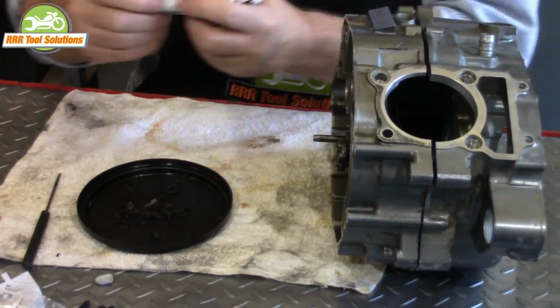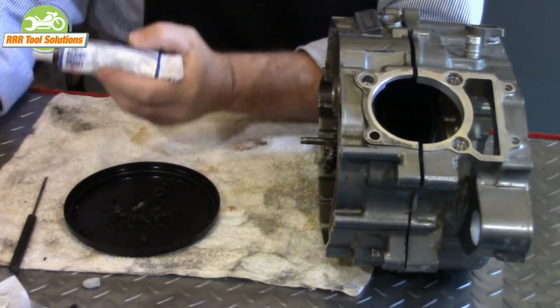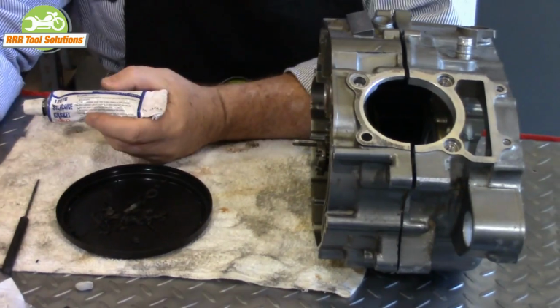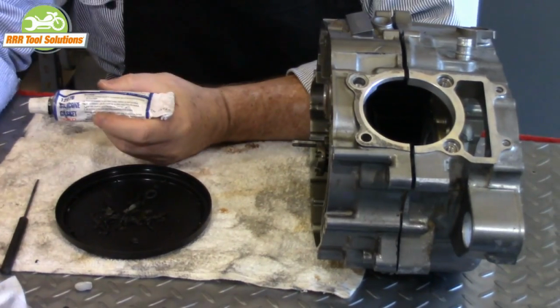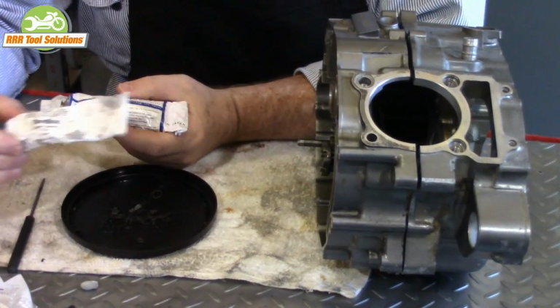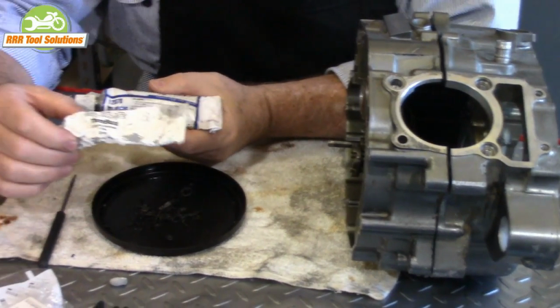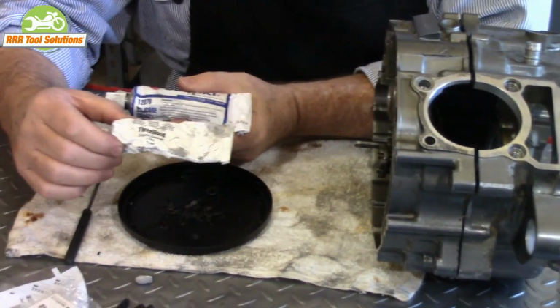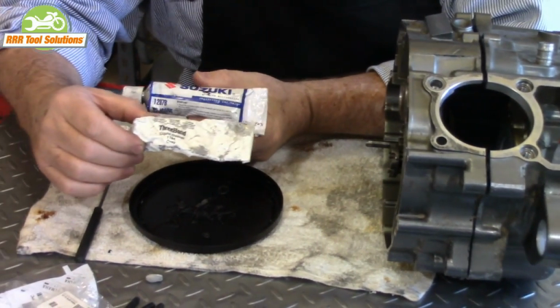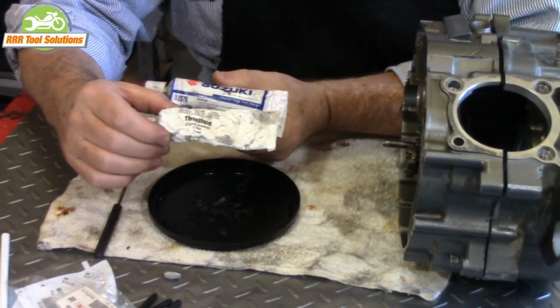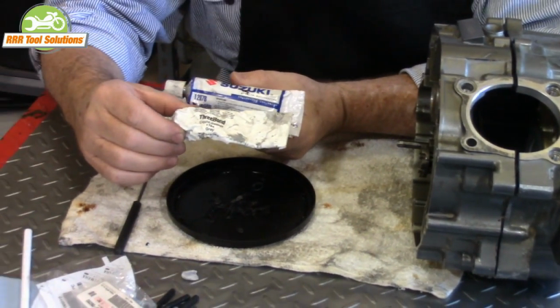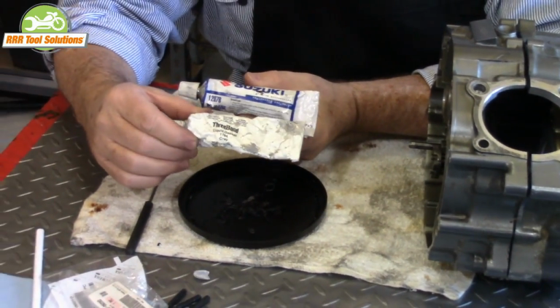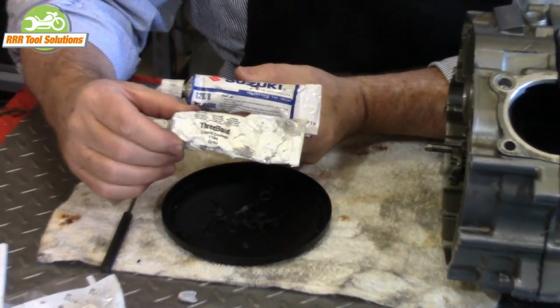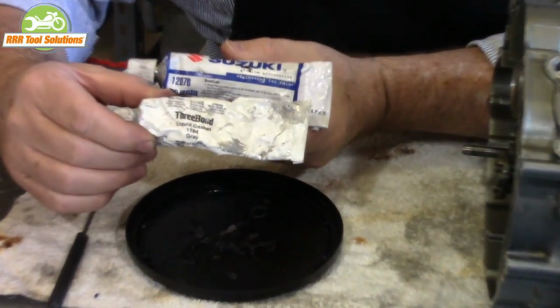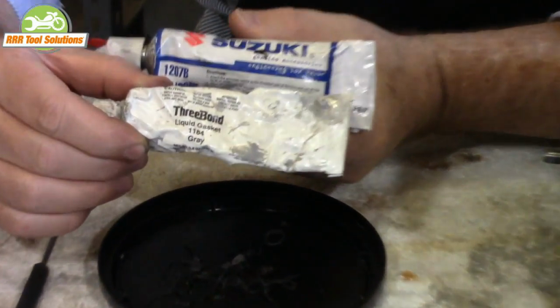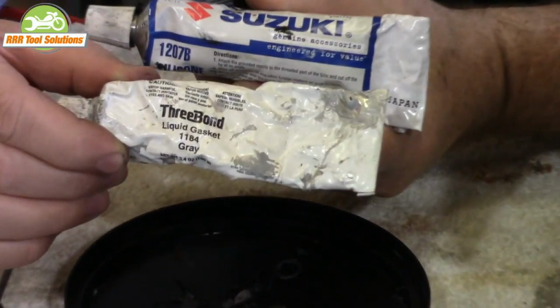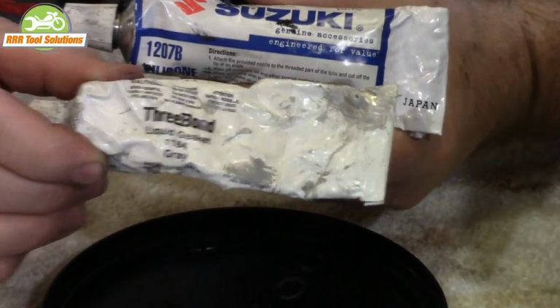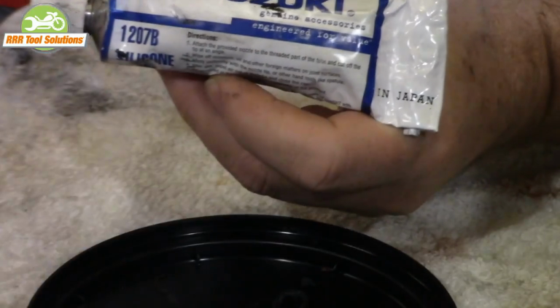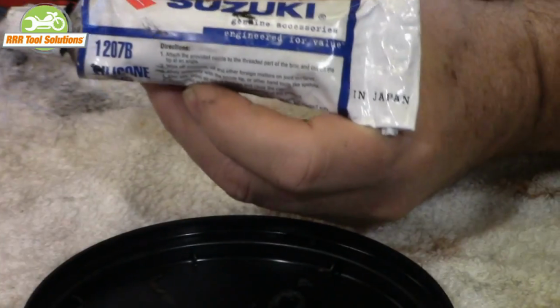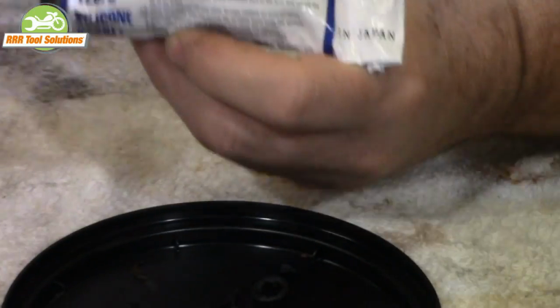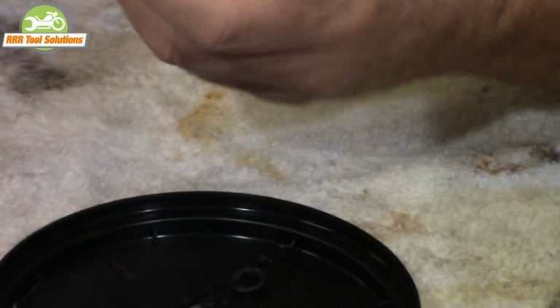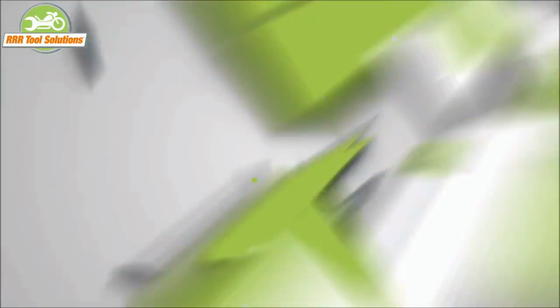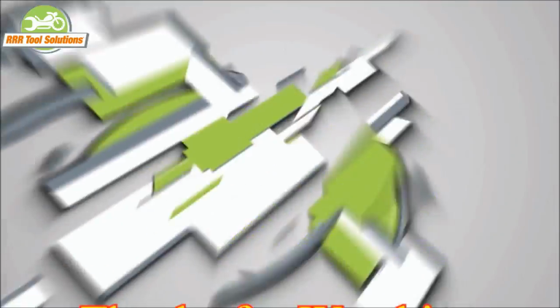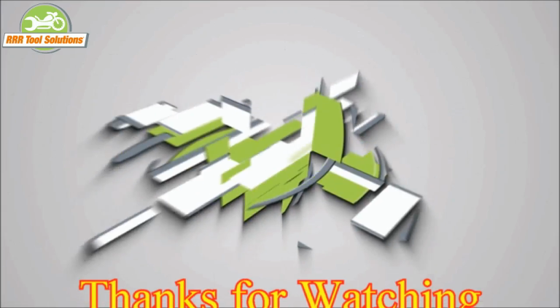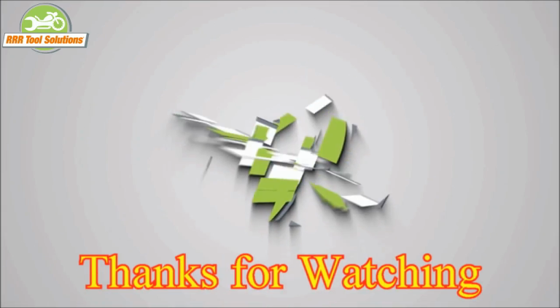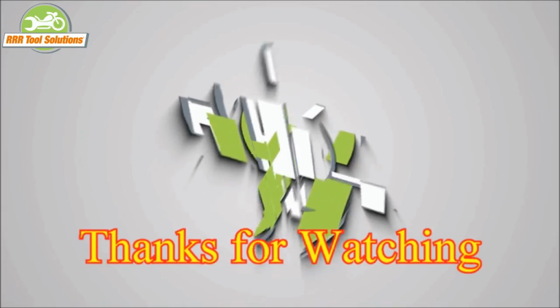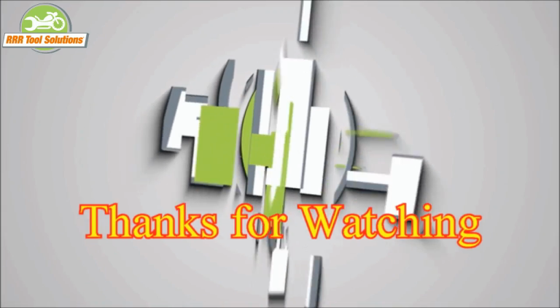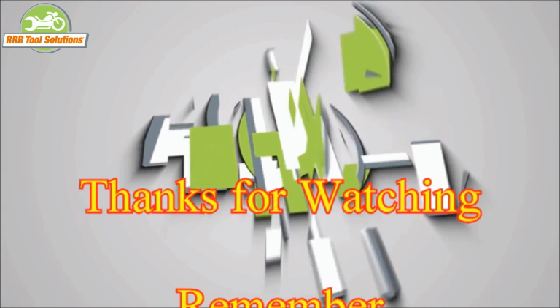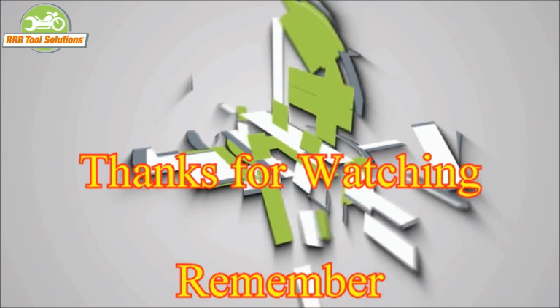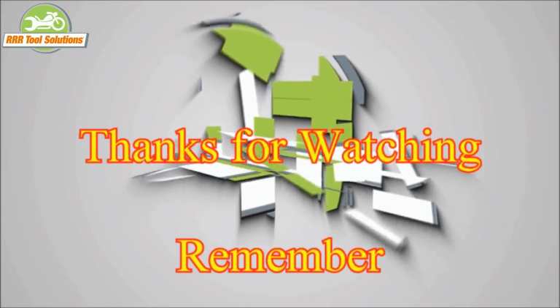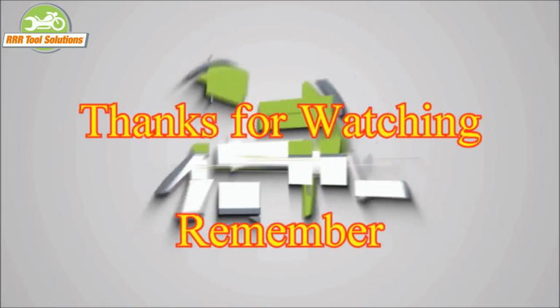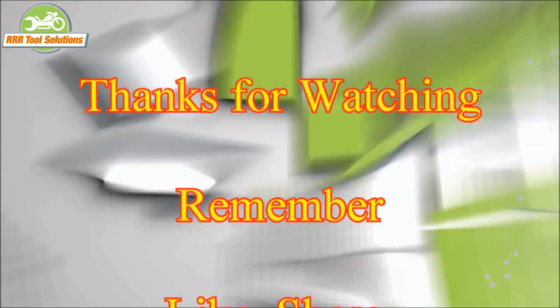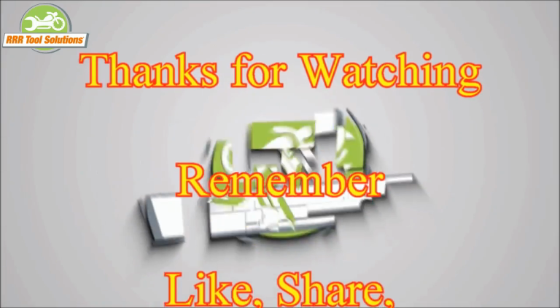It's very important to use the right product — use the product that's made for the task. Thanks for watching, and please share, like, and comment.